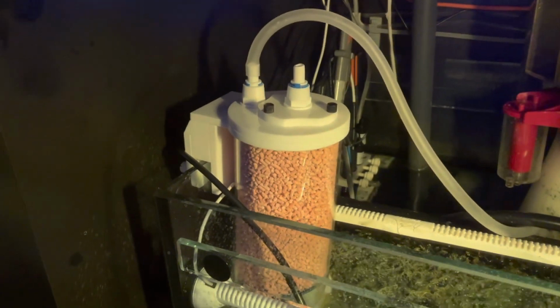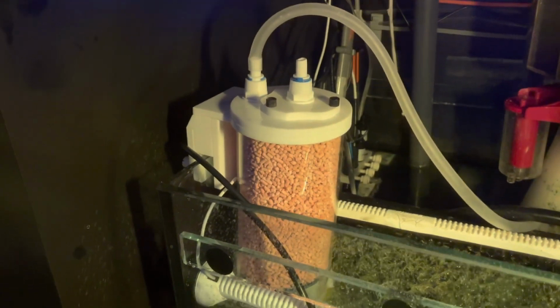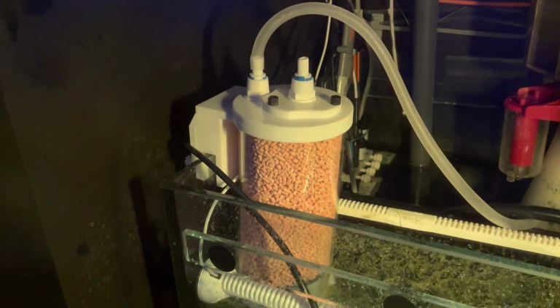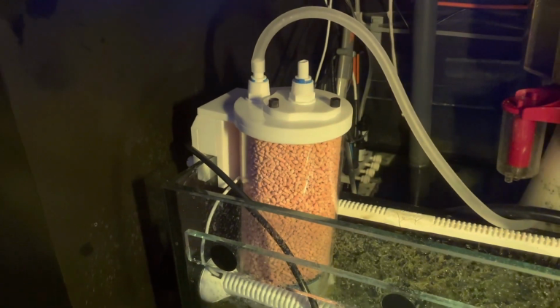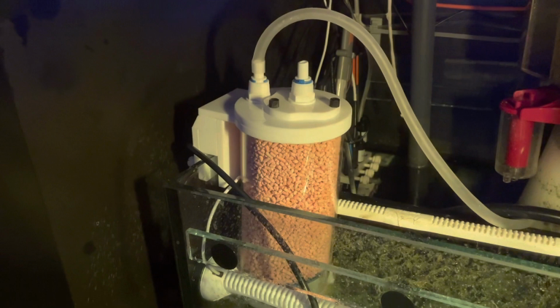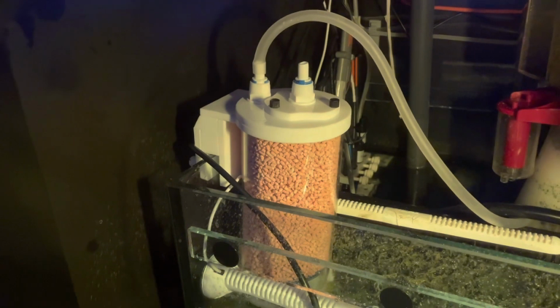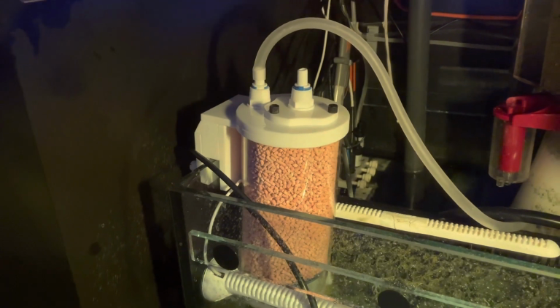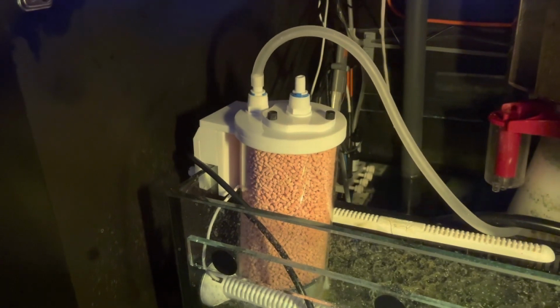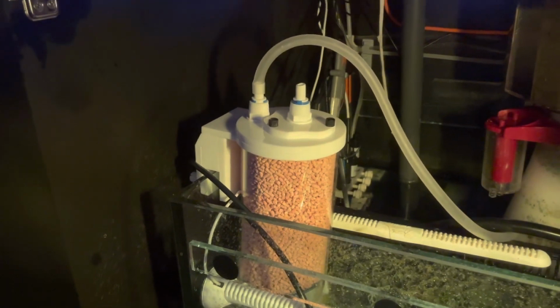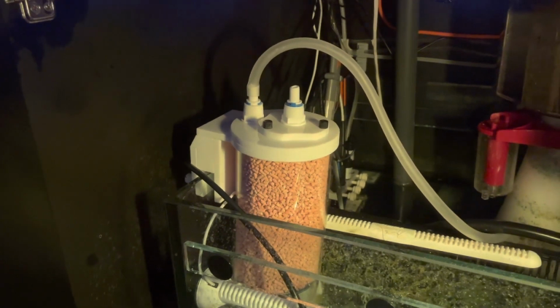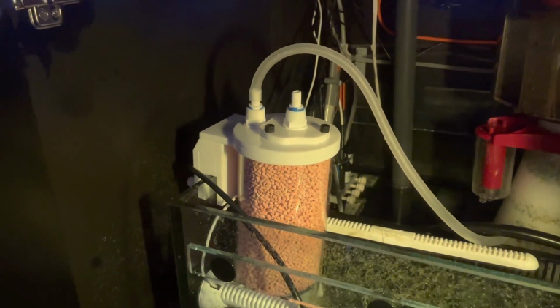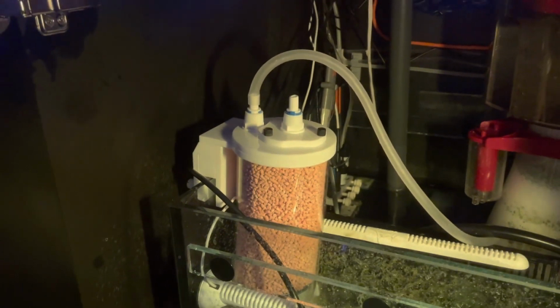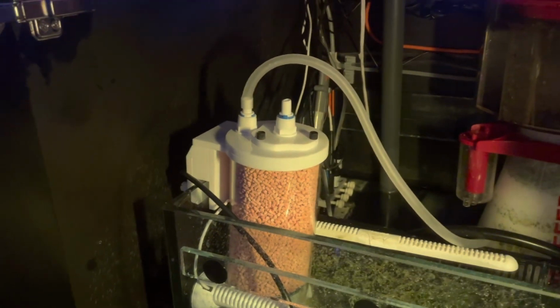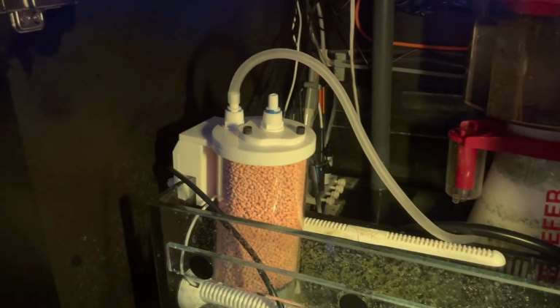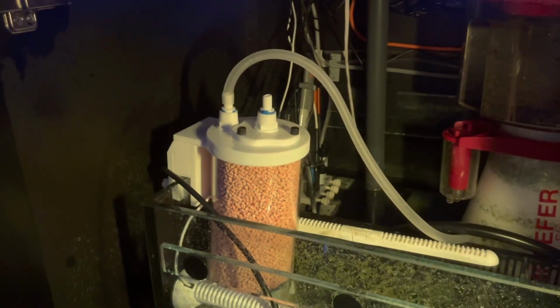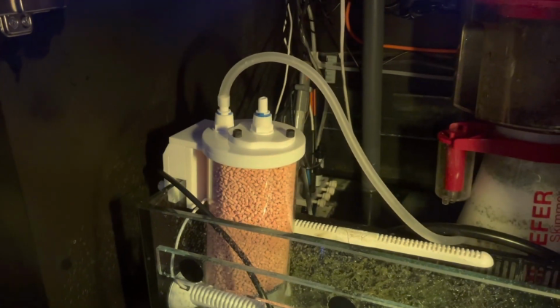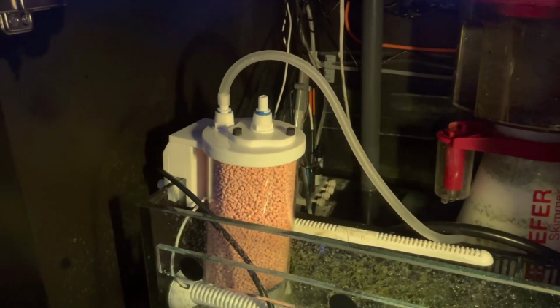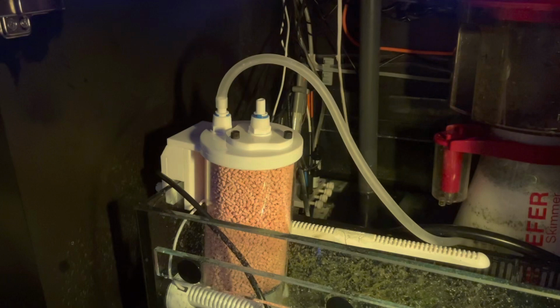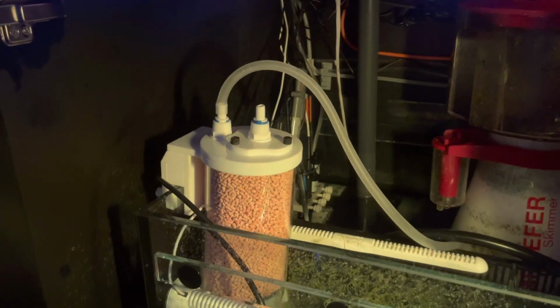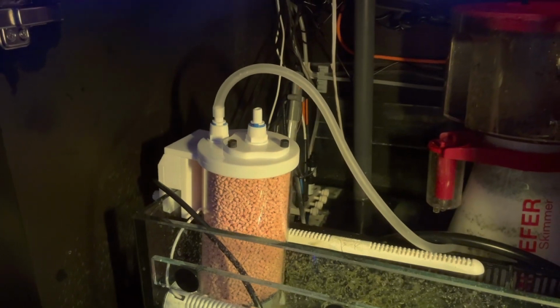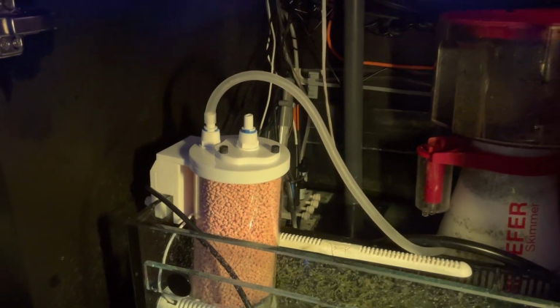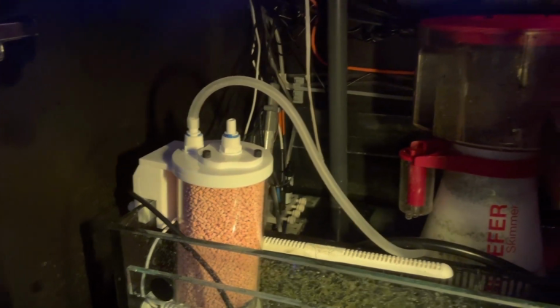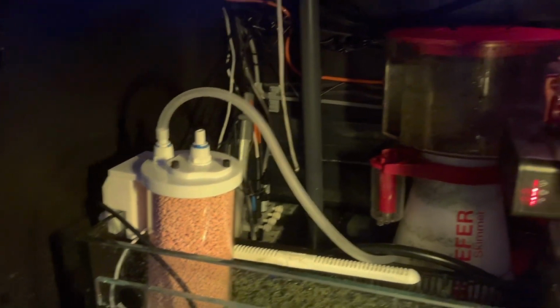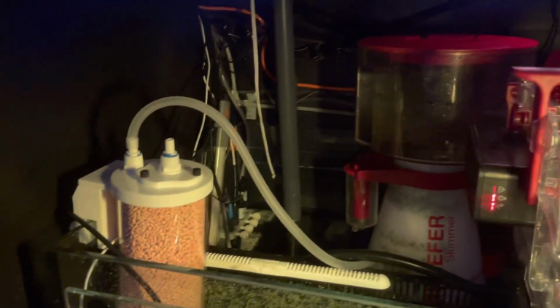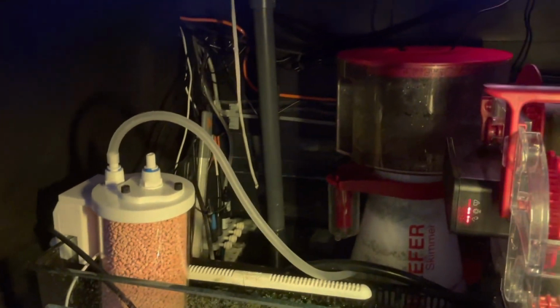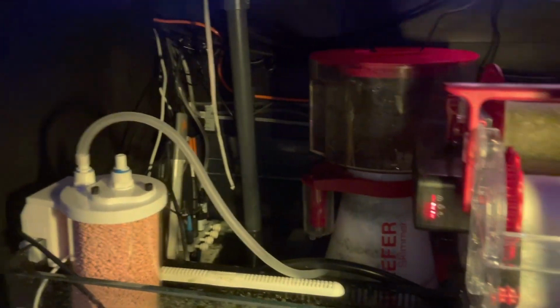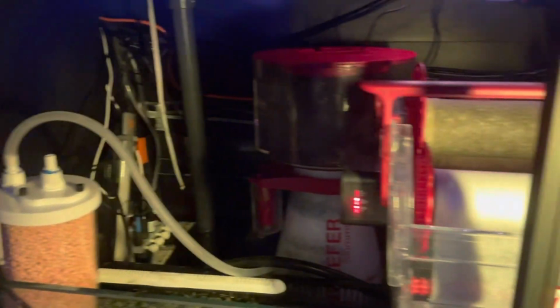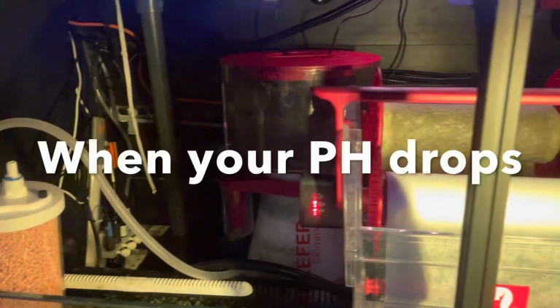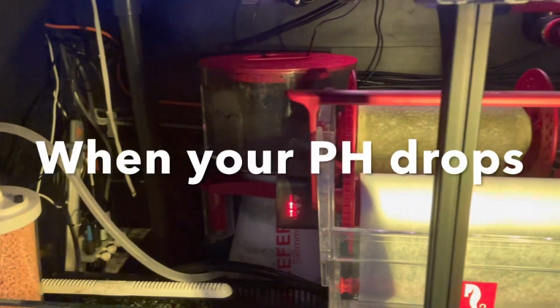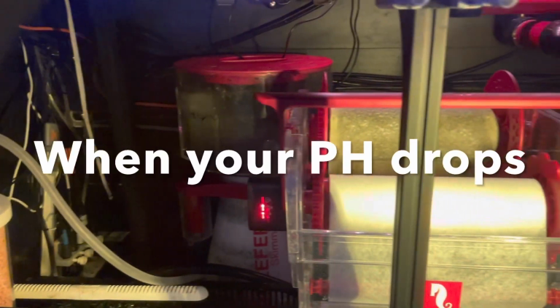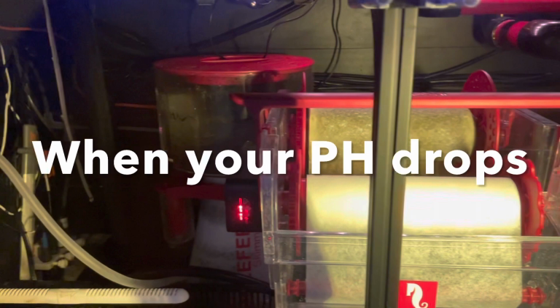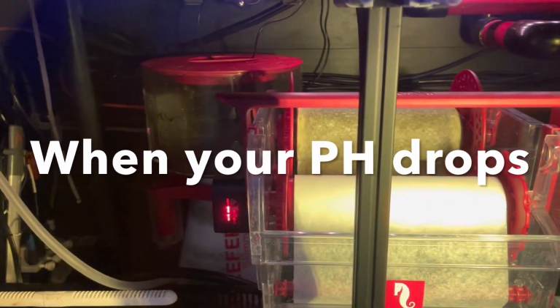The instructions say that the pellets will turn white when exhausted. I haven't found that they actually turn white — they exhaust and look the same color. You basically just know it's exhausted when your pH starts dropping again.